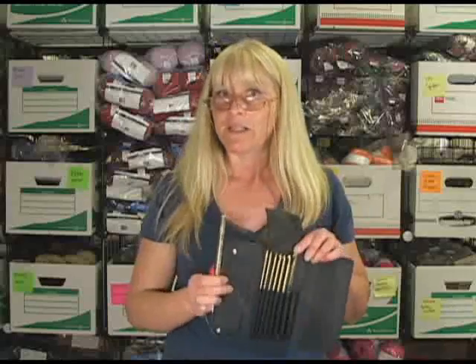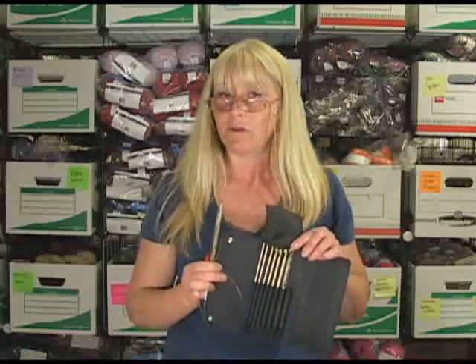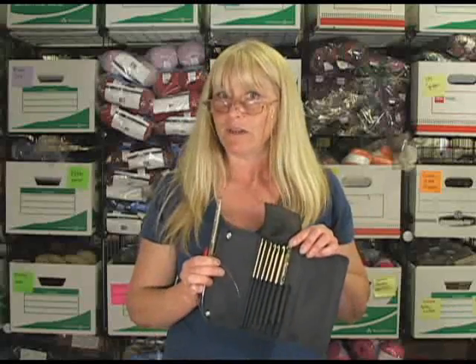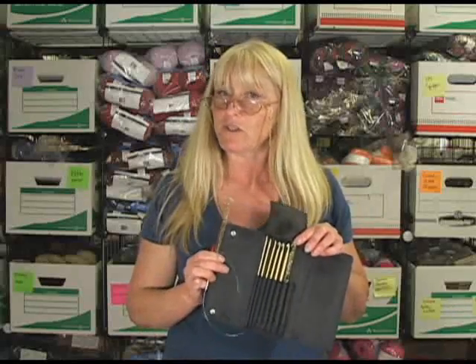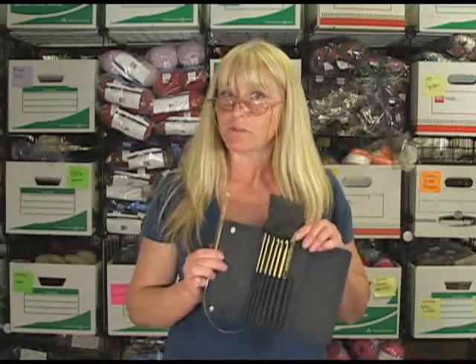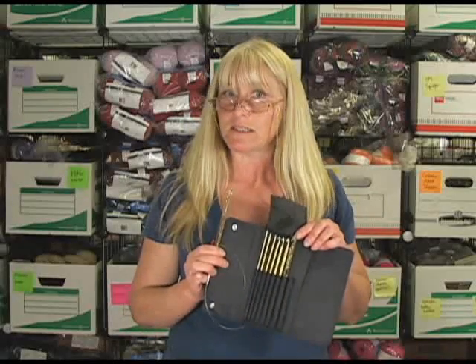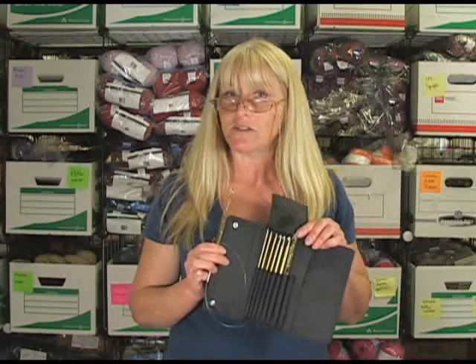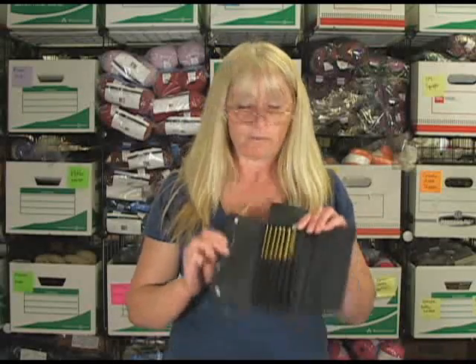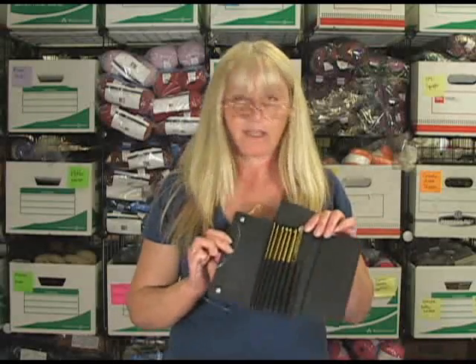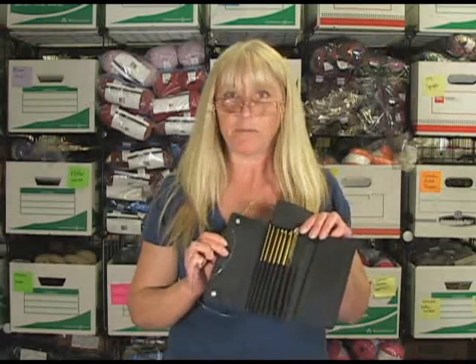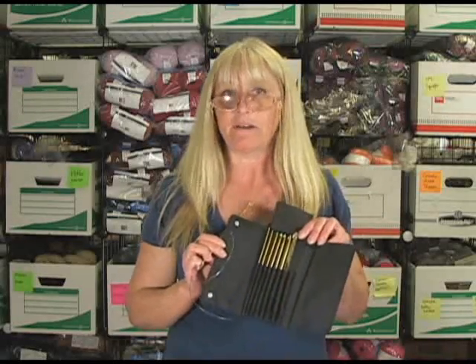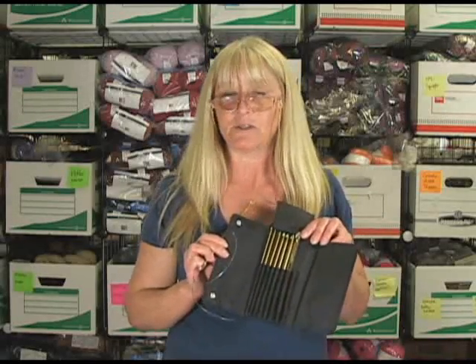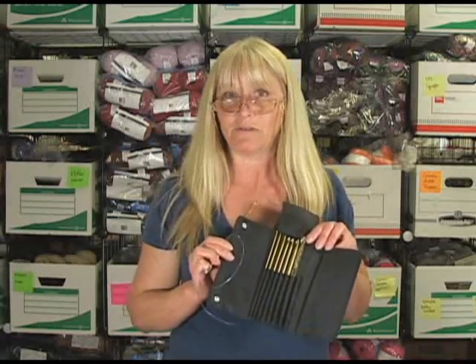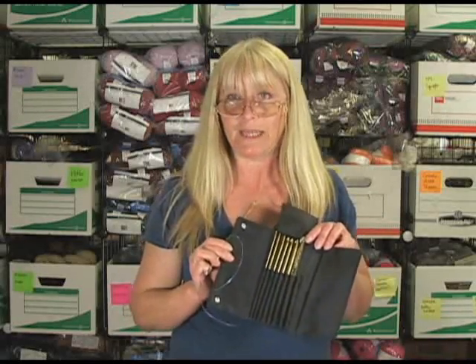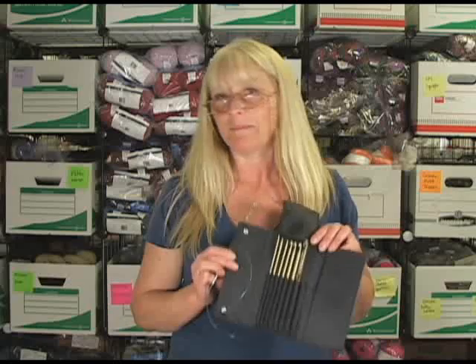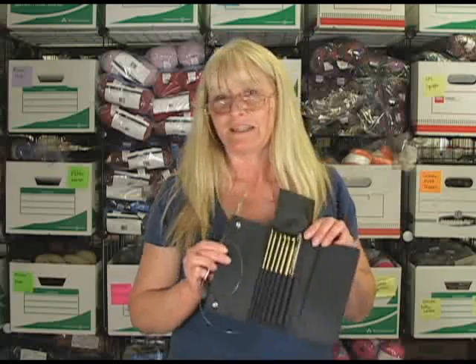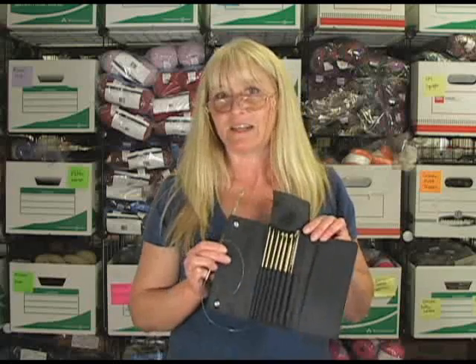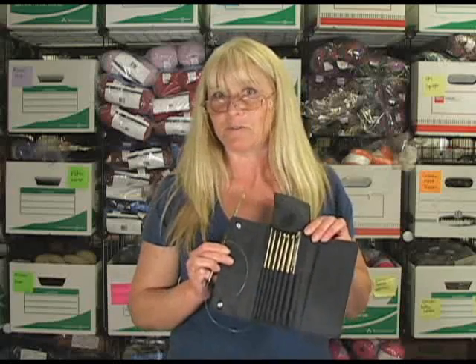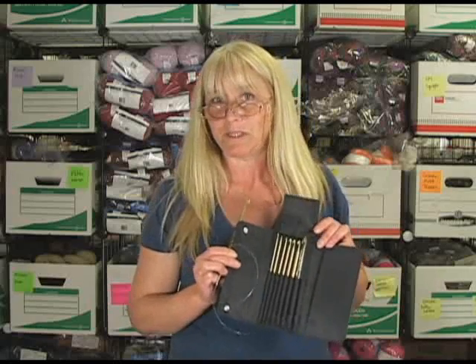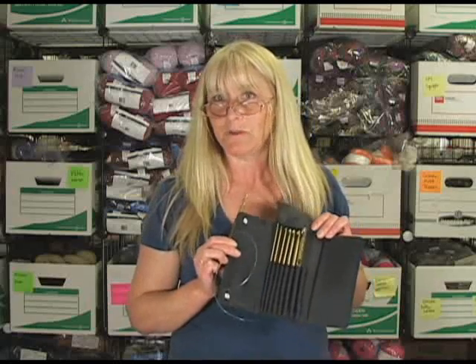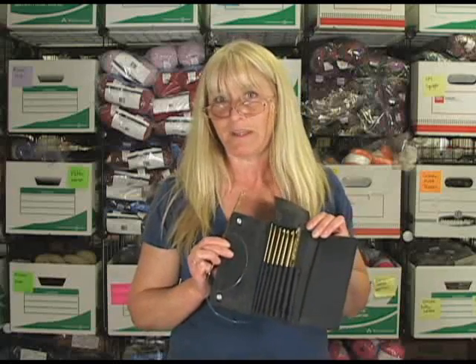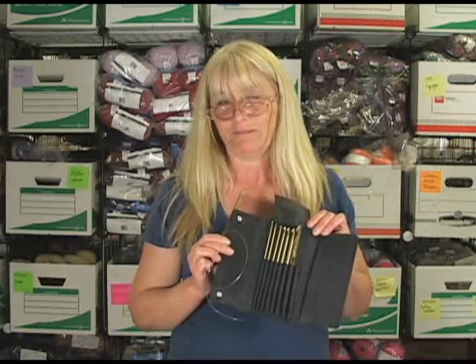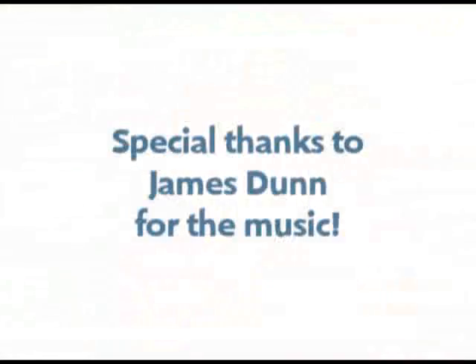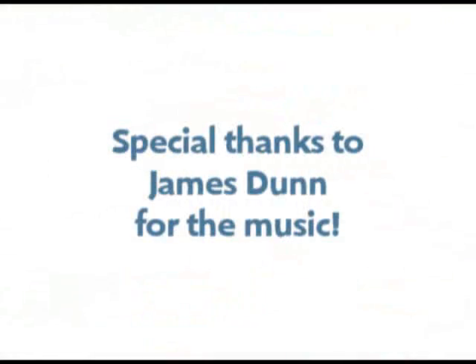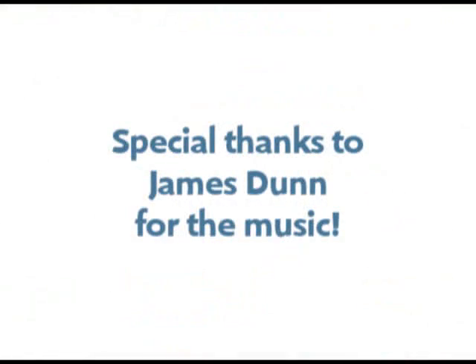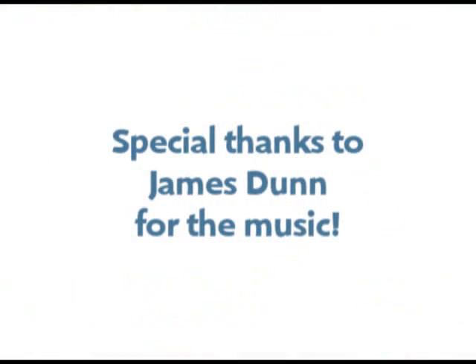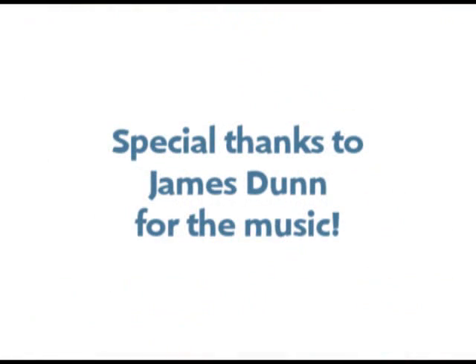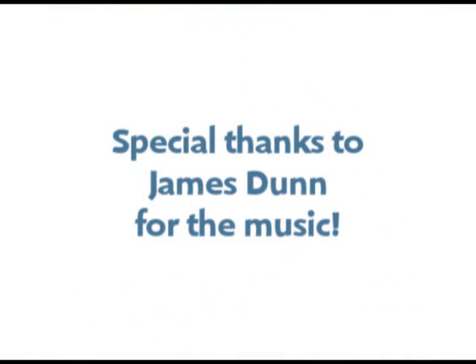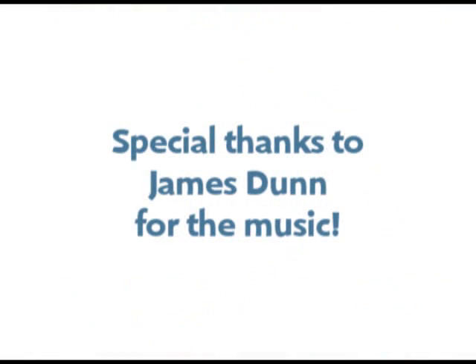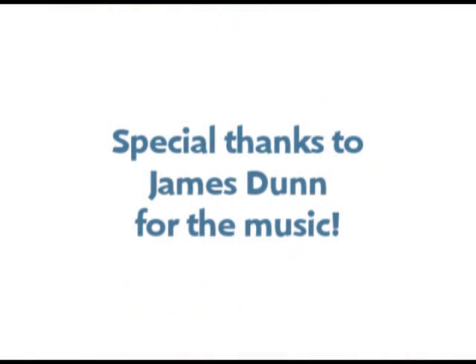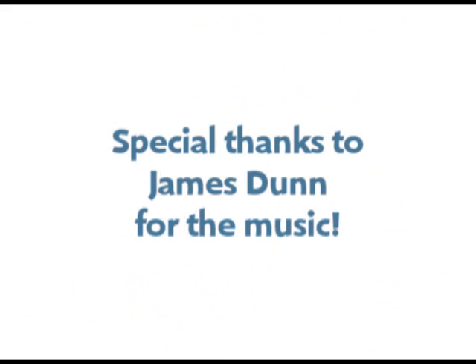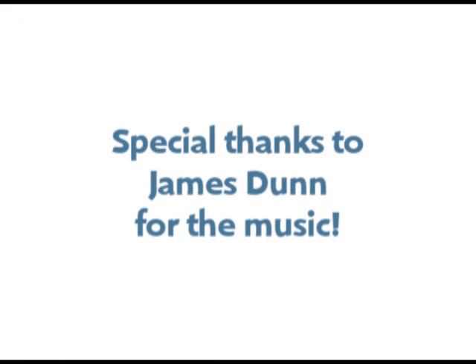If you have any other questions, please just let us know and we're glad to help you out and answer whatever we can. This is Terri from Jimmy Beans Wool. Thank you.